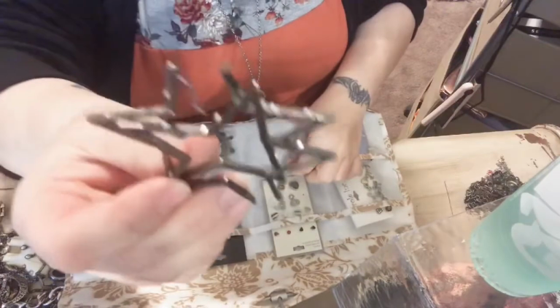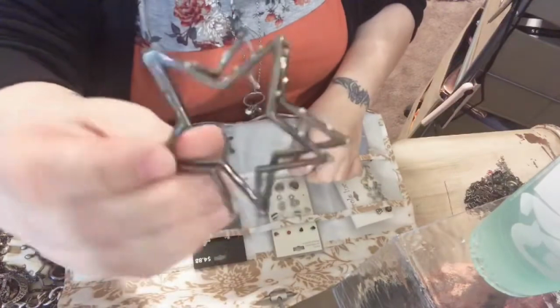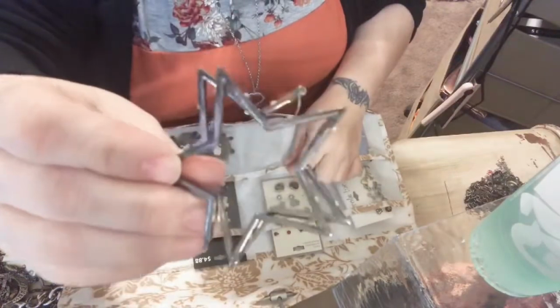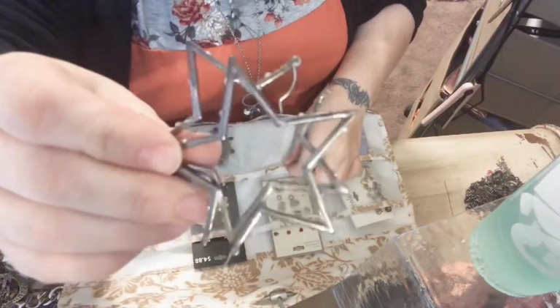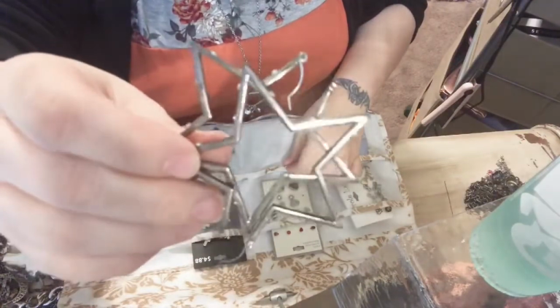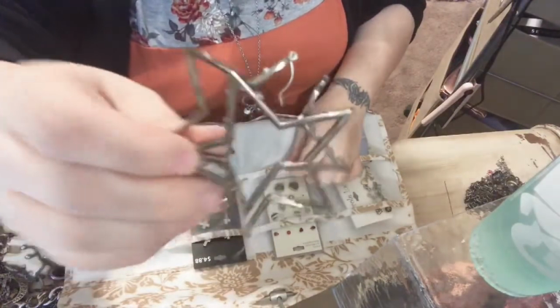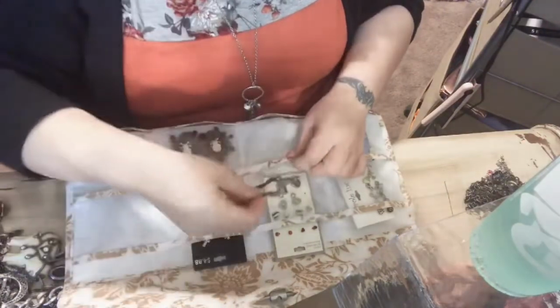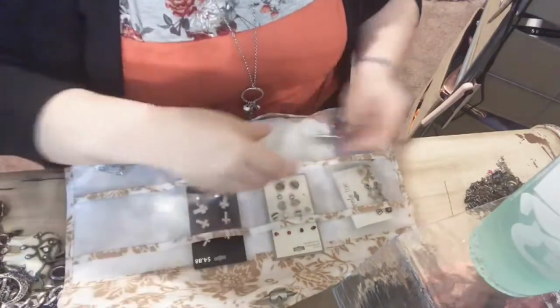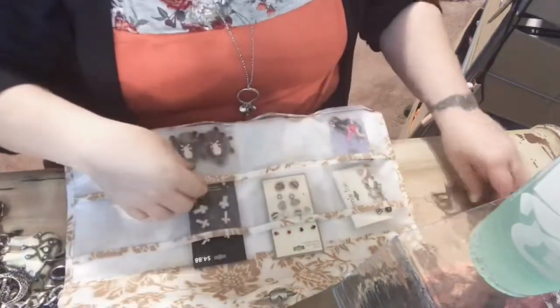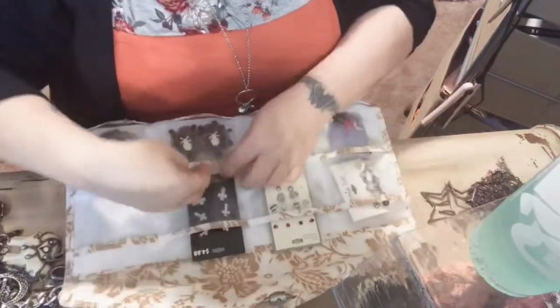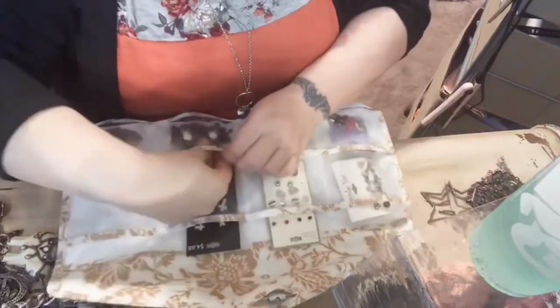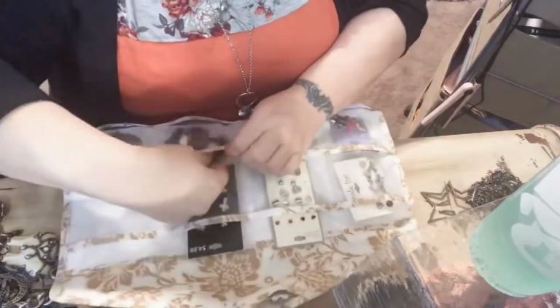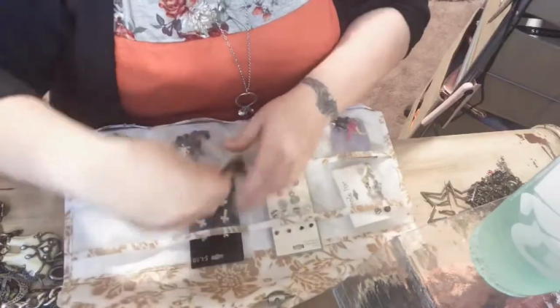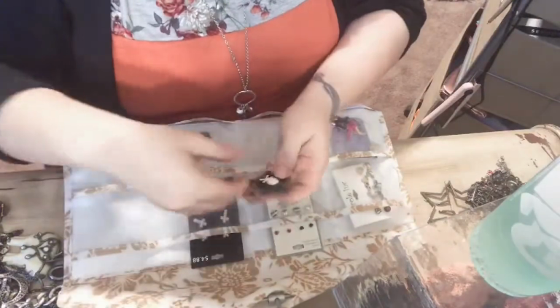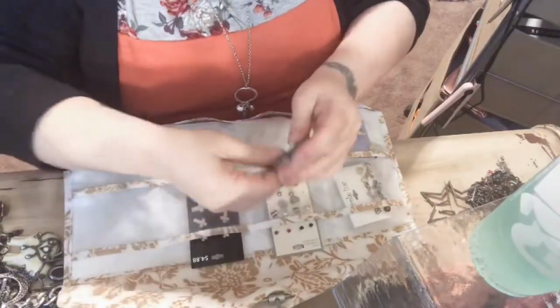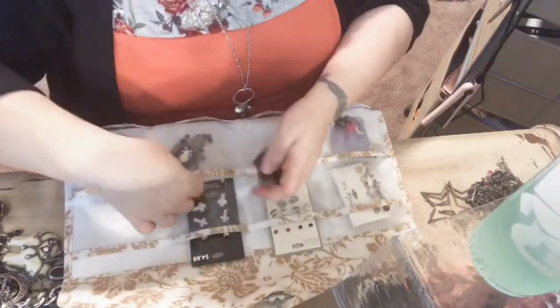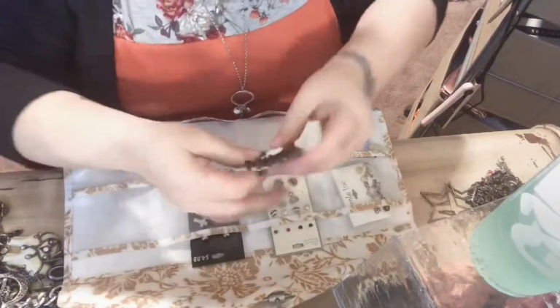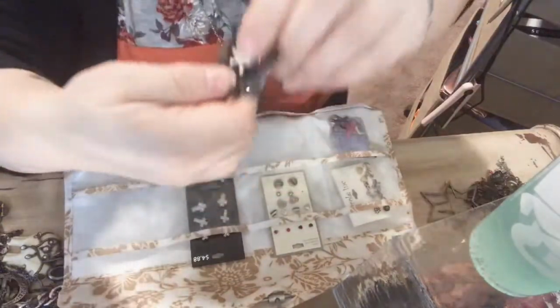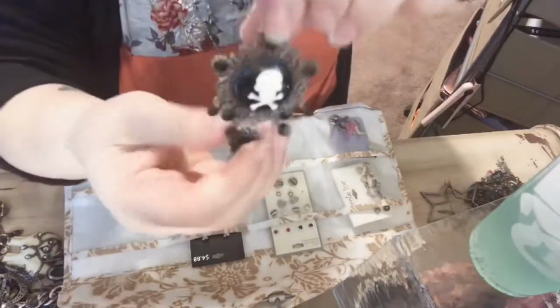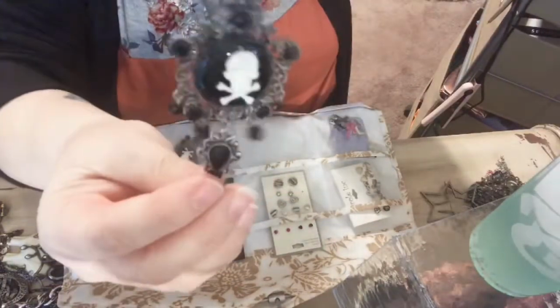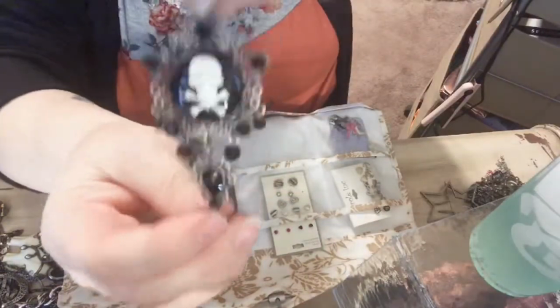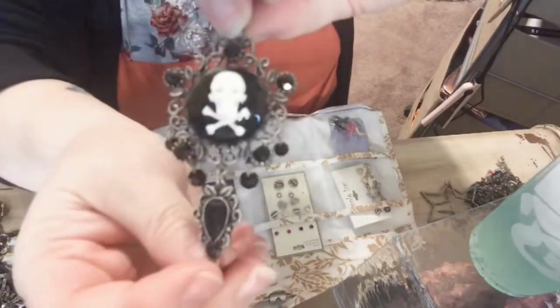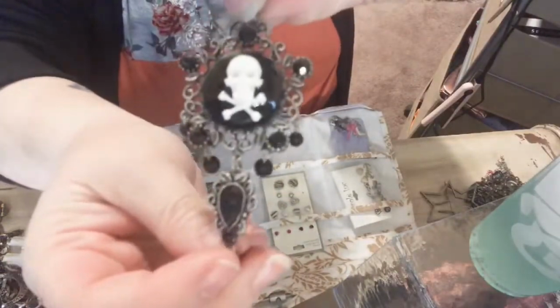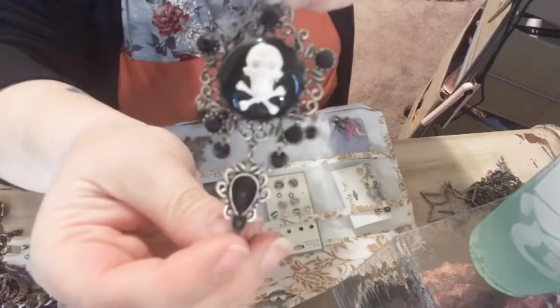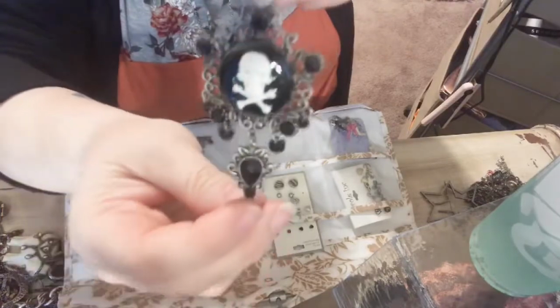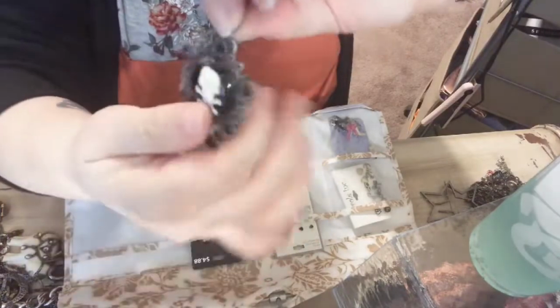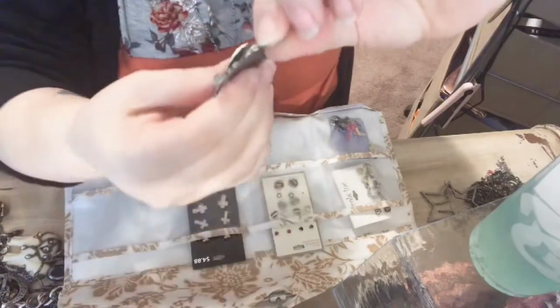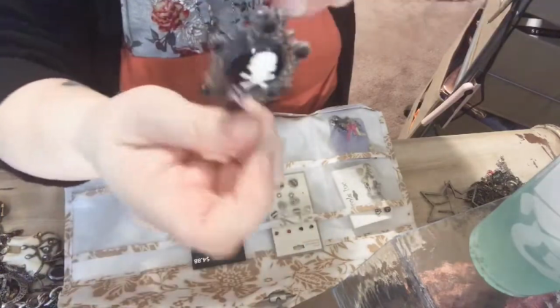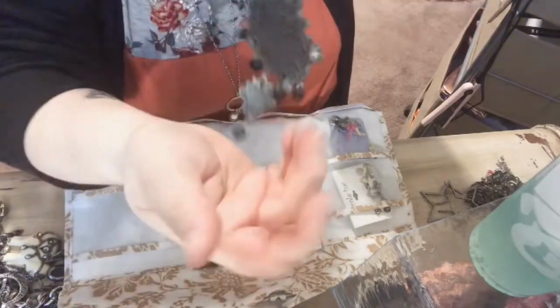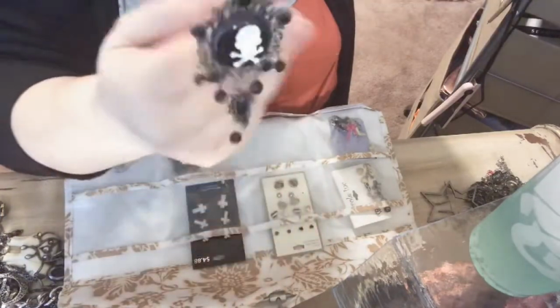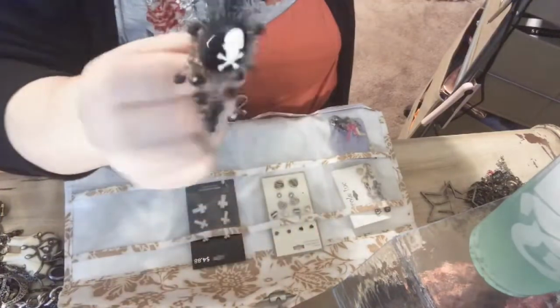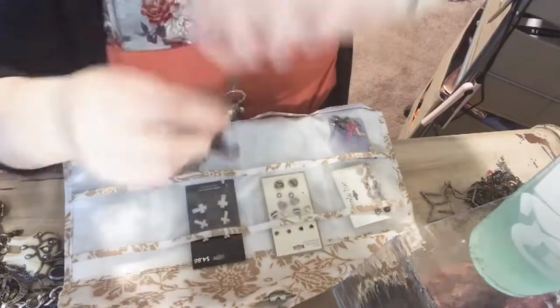Stars. I probably would never wear them. Even though I don't wear these and I haven't worn these a whole lot — there's two of them but I'm just gonna show you one. I probably wouldn't get rid of them because they're really cute skull chandelier earrings.